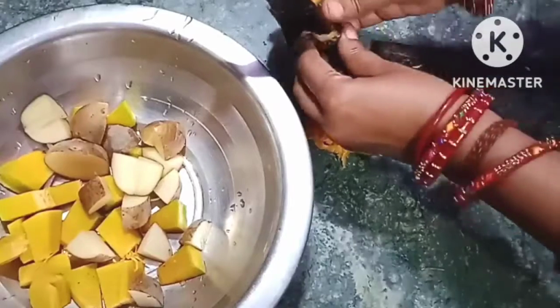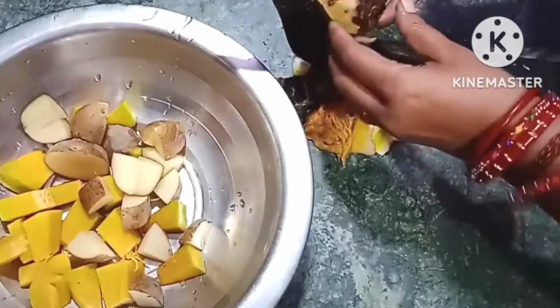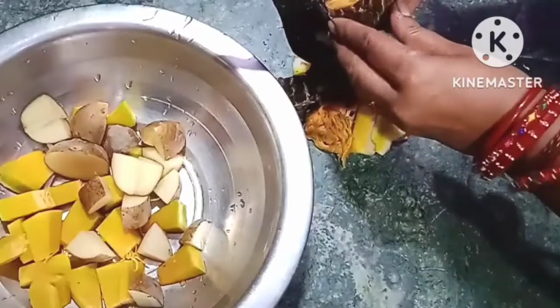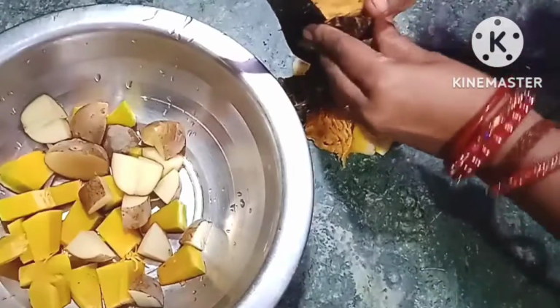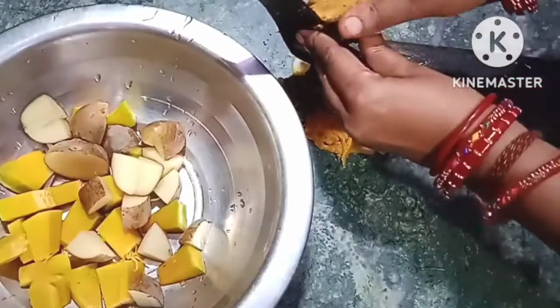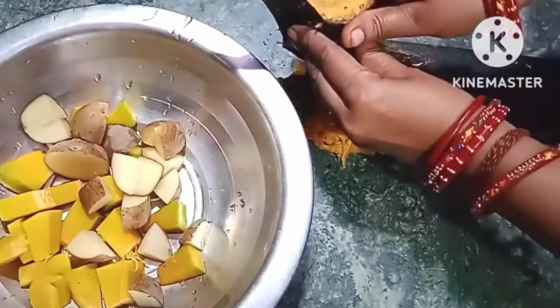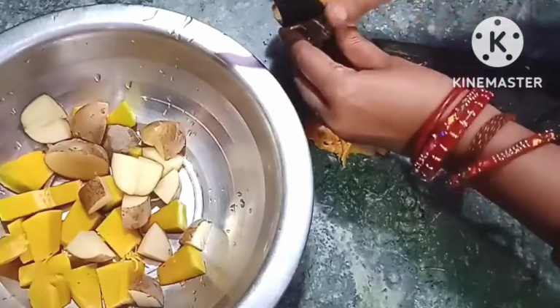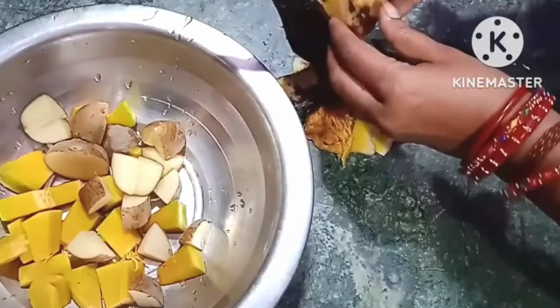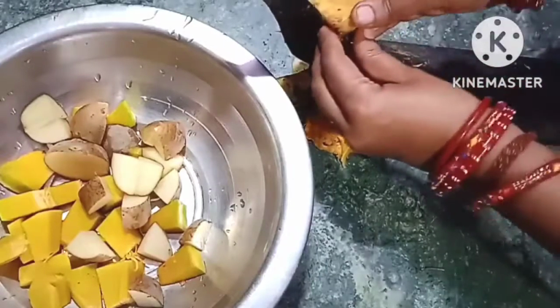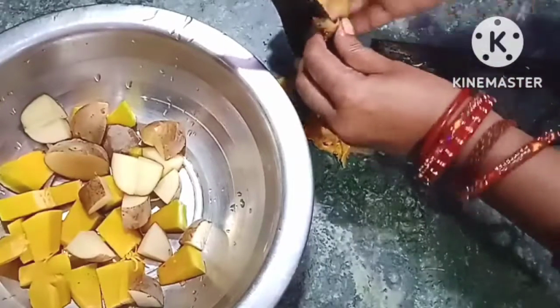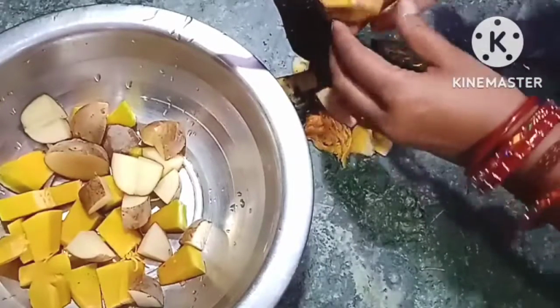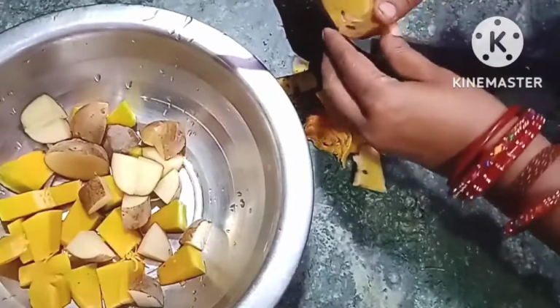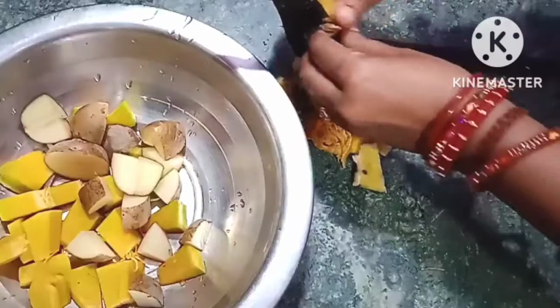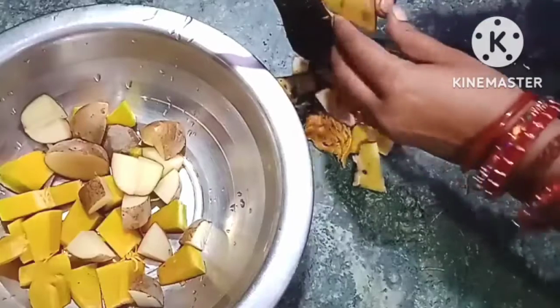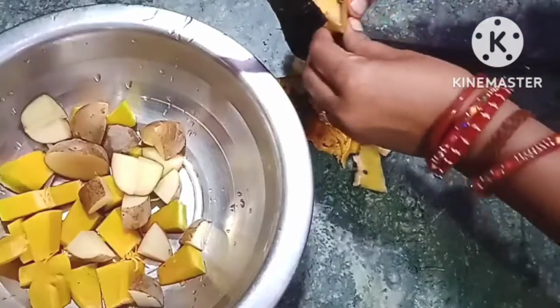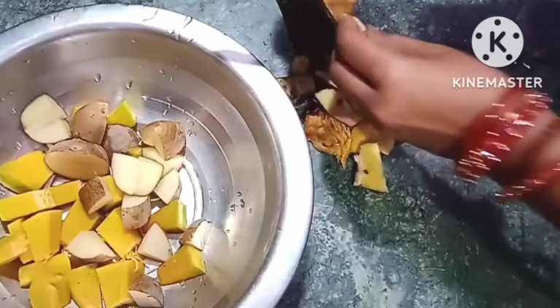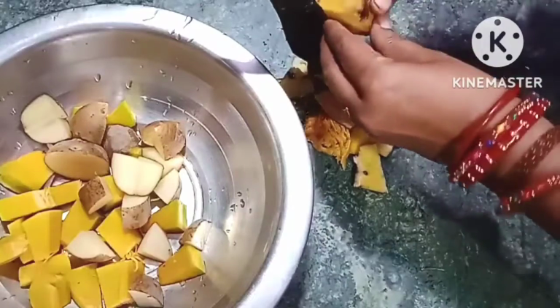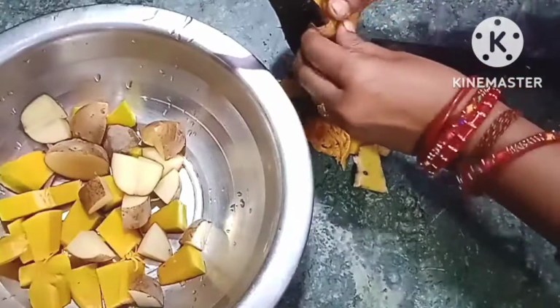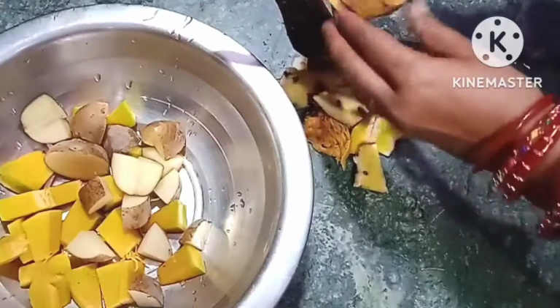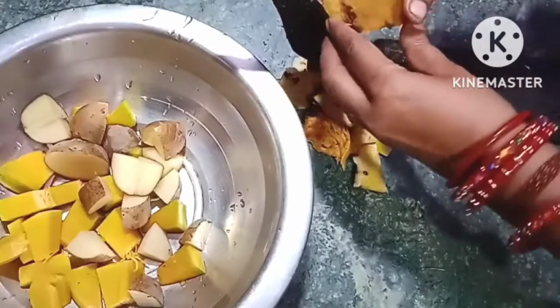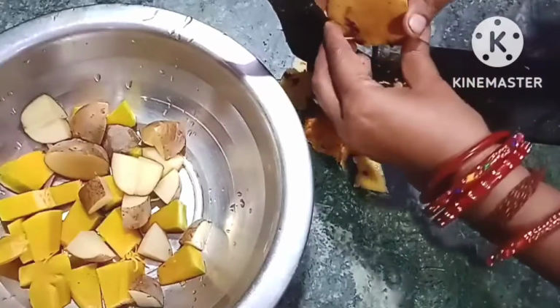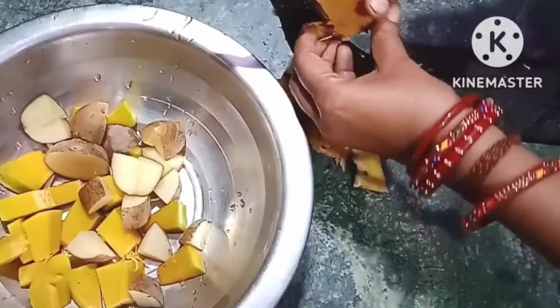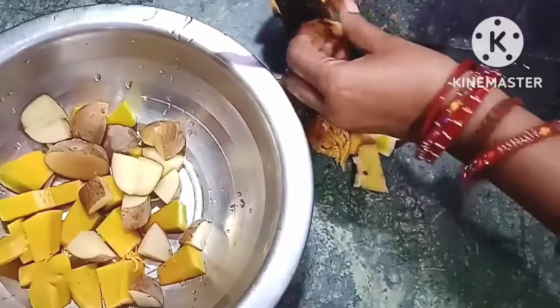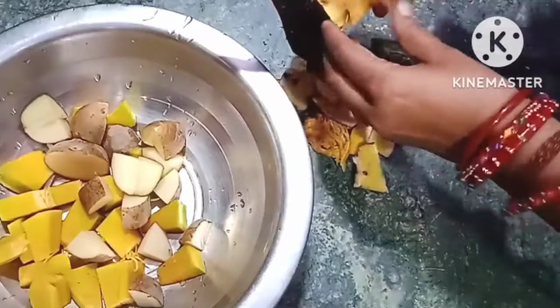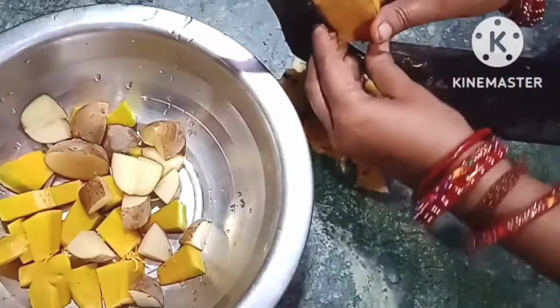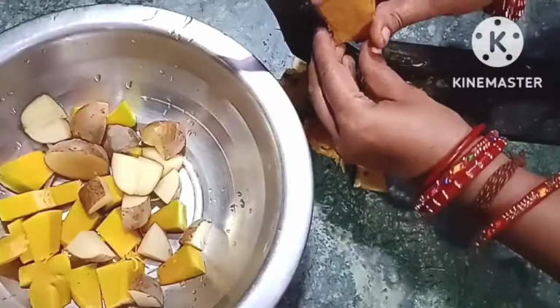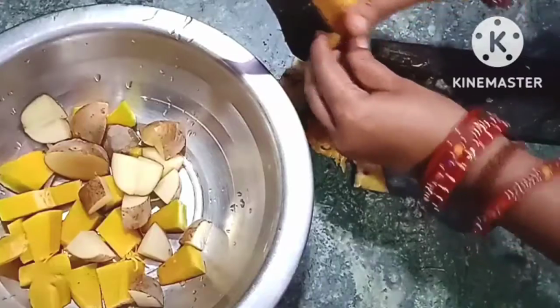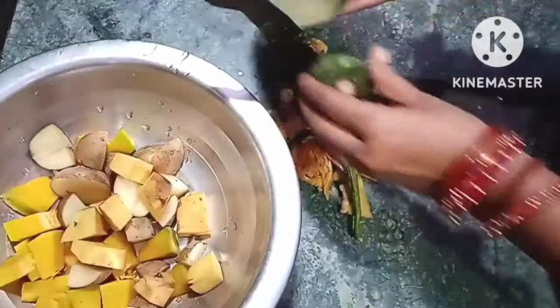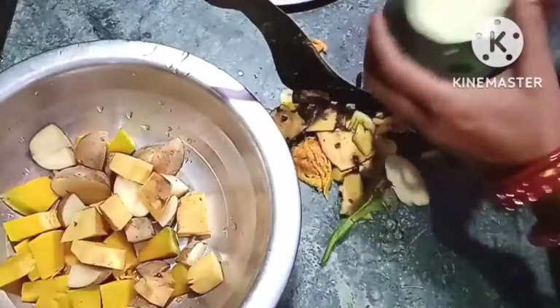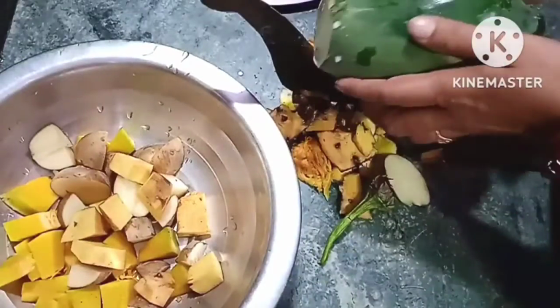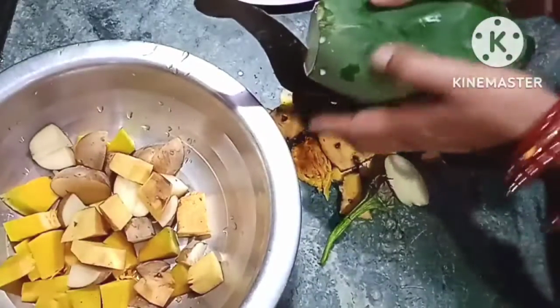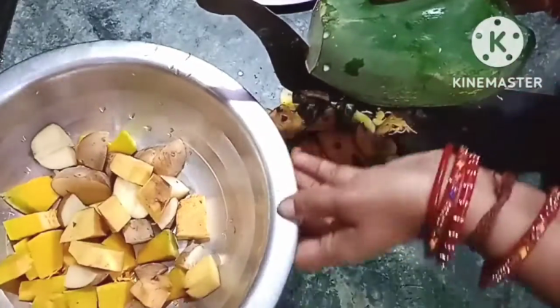I will cut the nuts and the nuts. When the nuts are ready, we will cut the nuts.